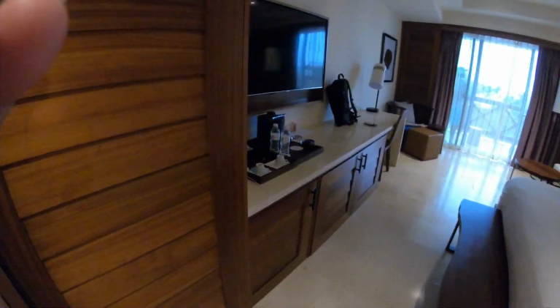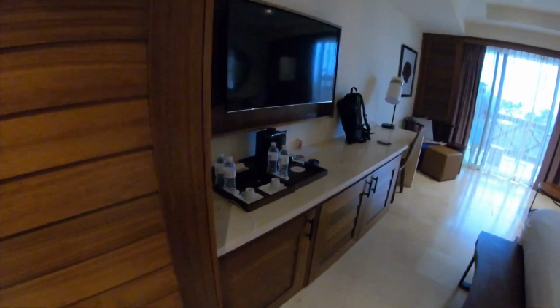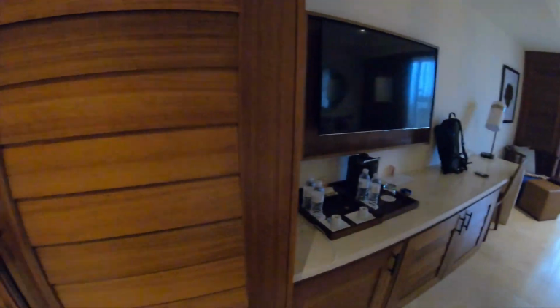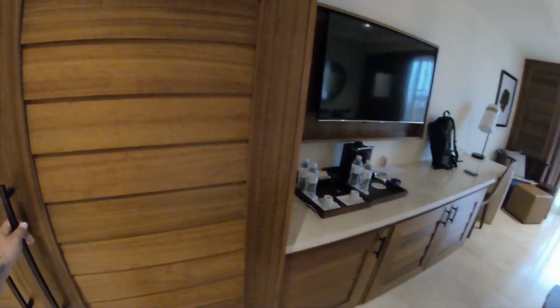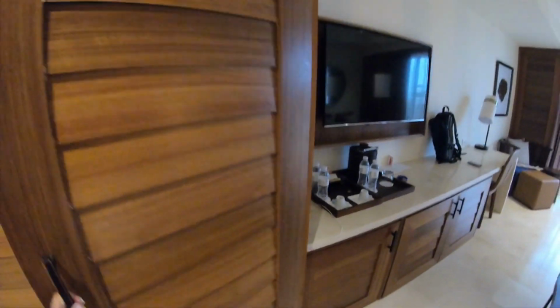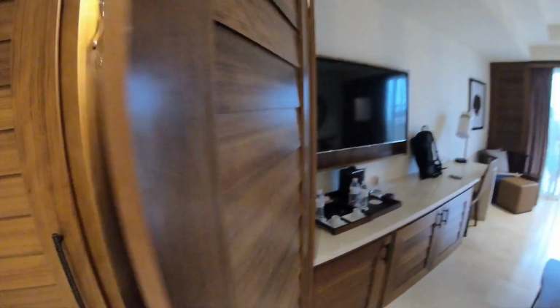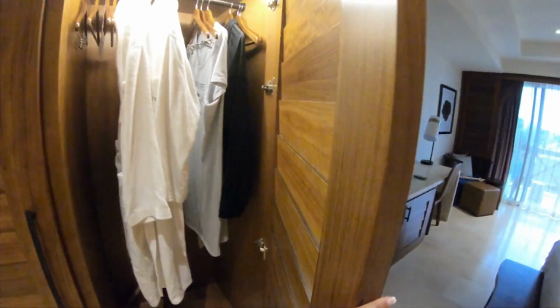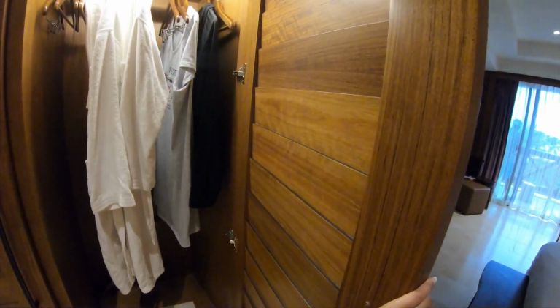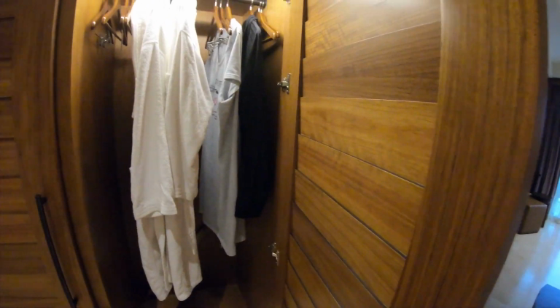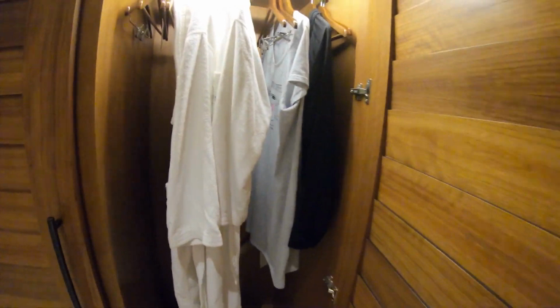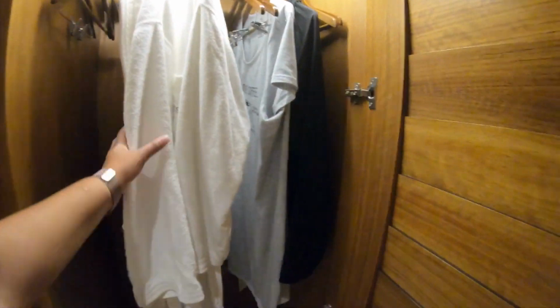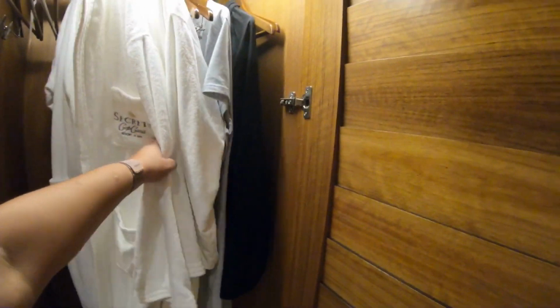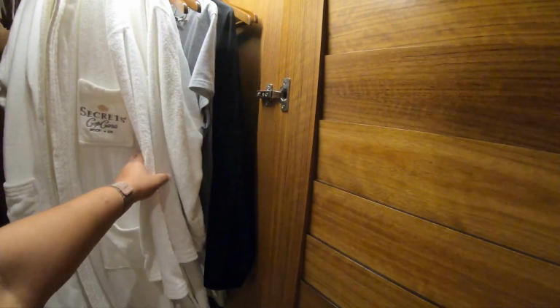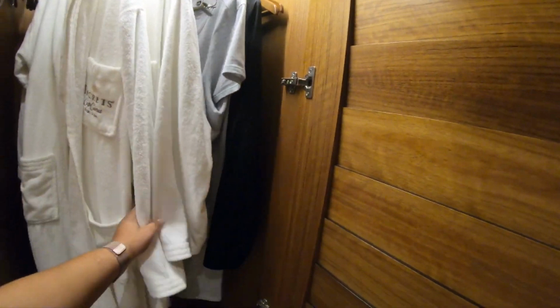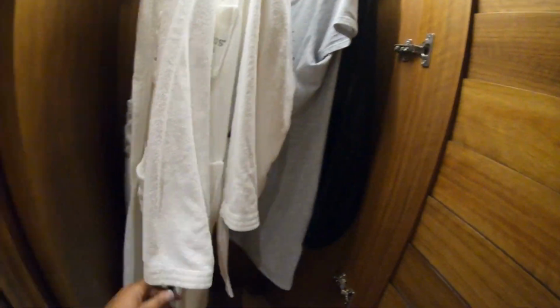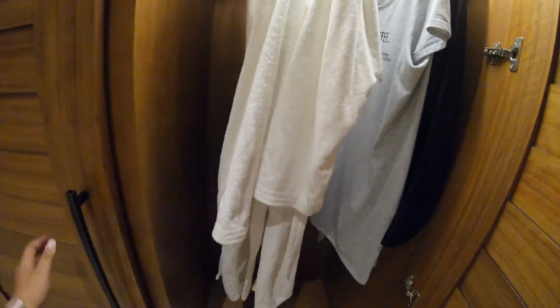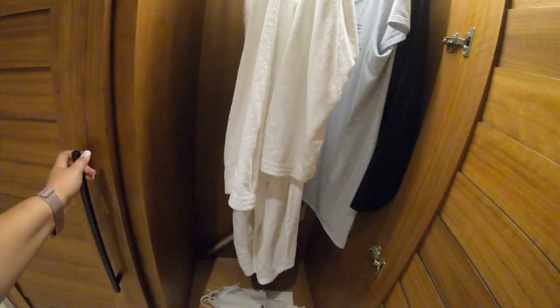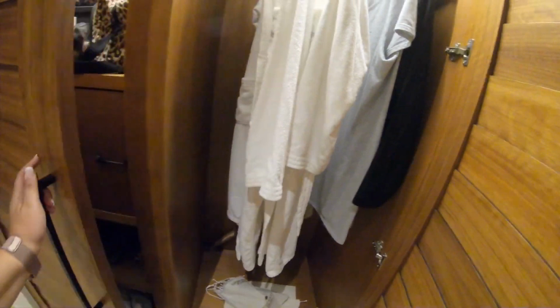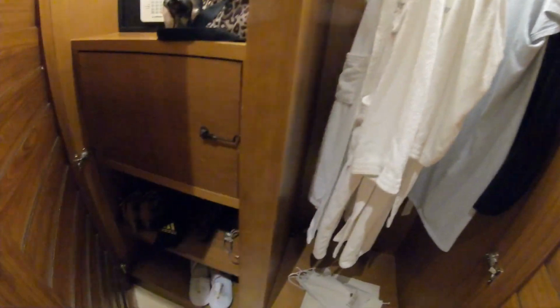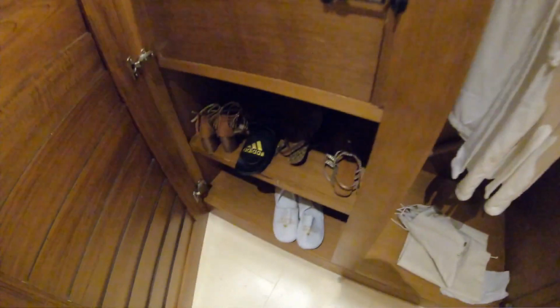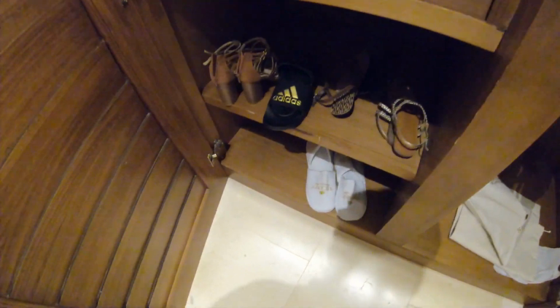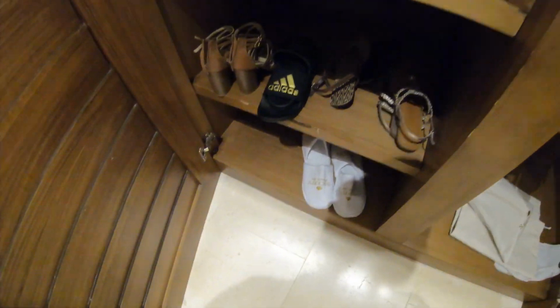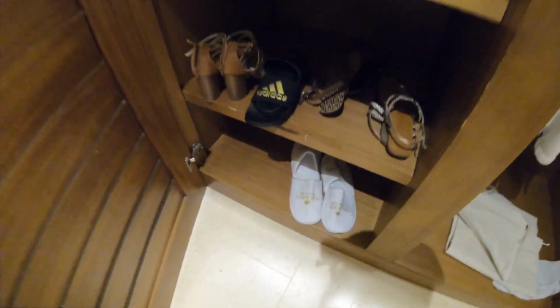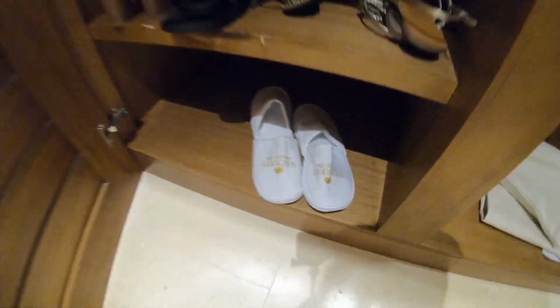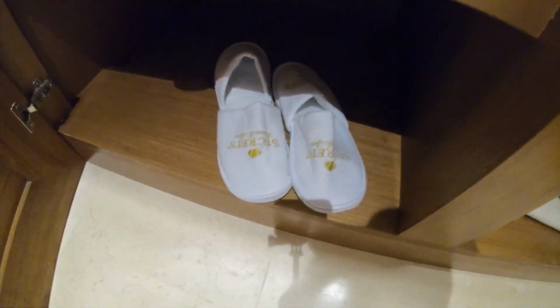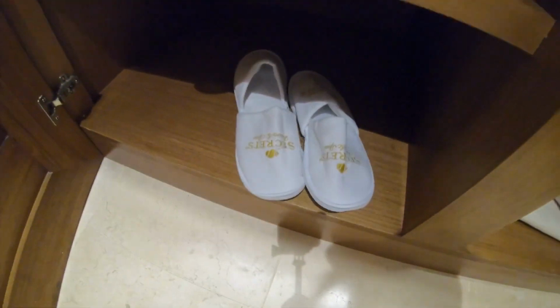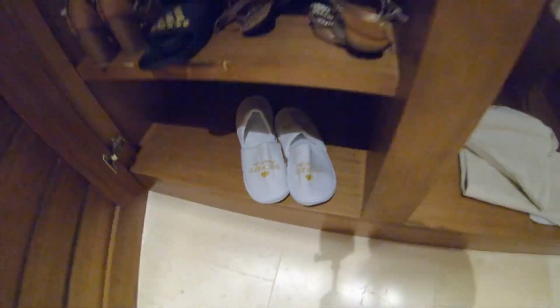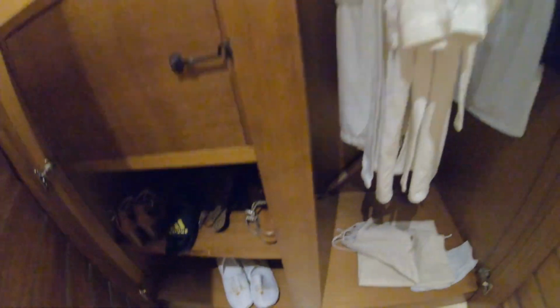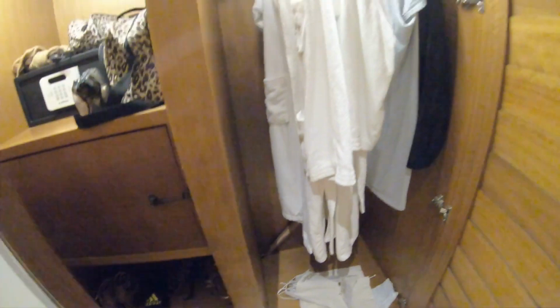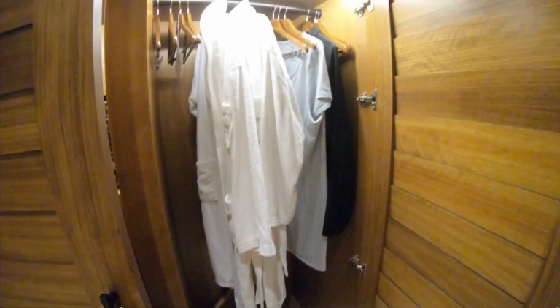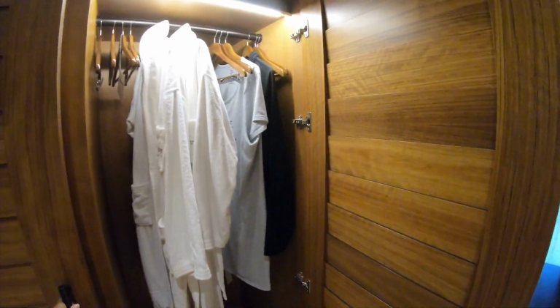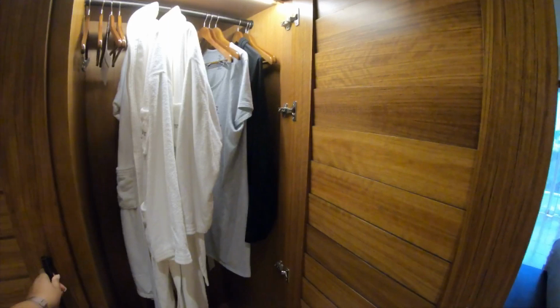On the other side of the closet you have two heavy towels. They also come with slippers — you can just throw those on and relax in them all day, they're so comfortable.